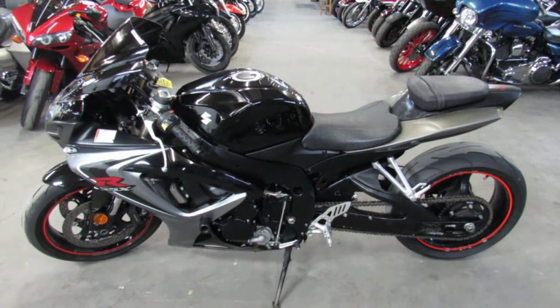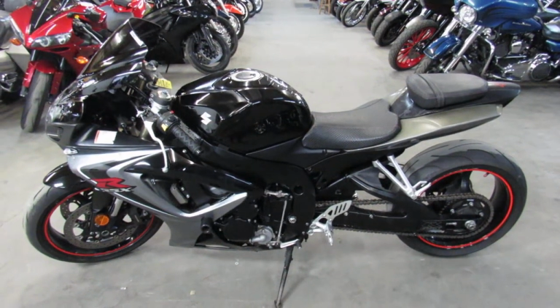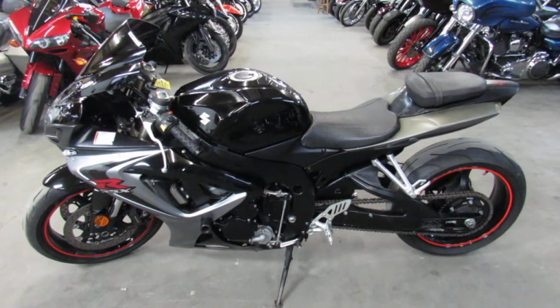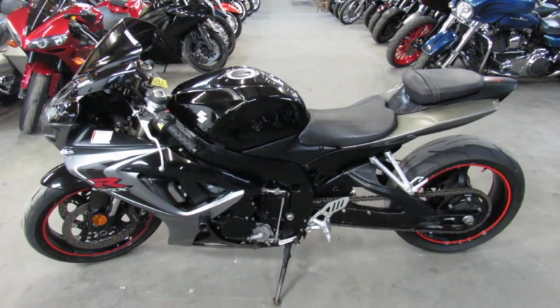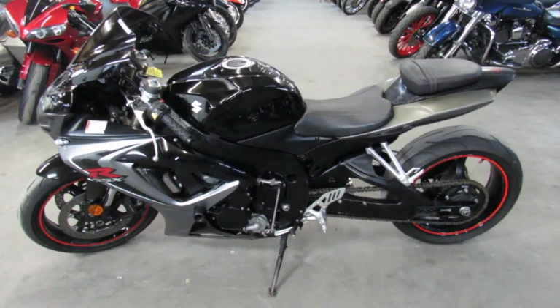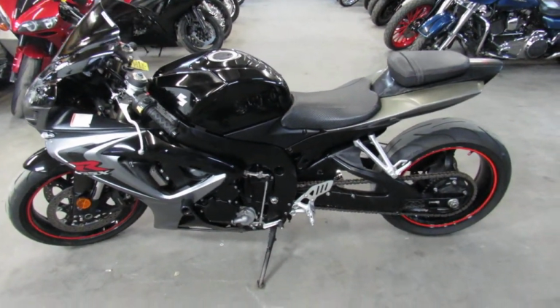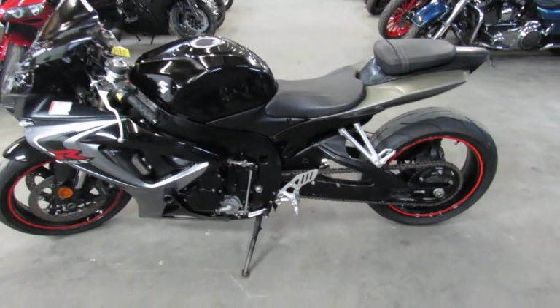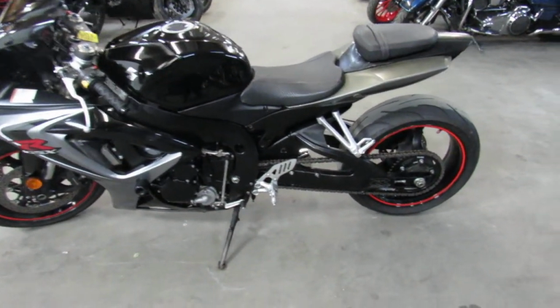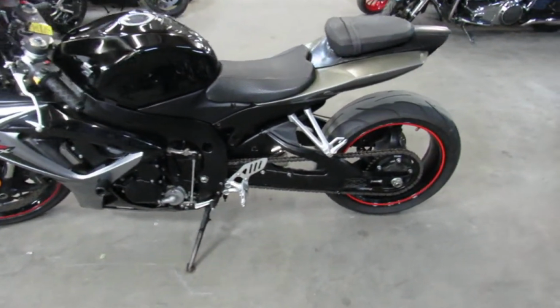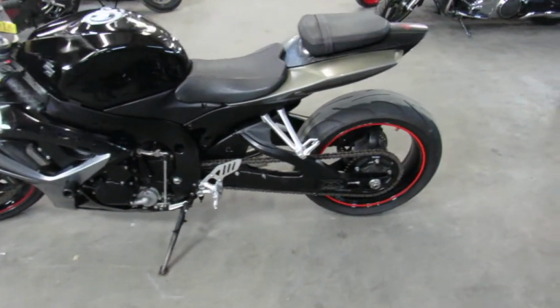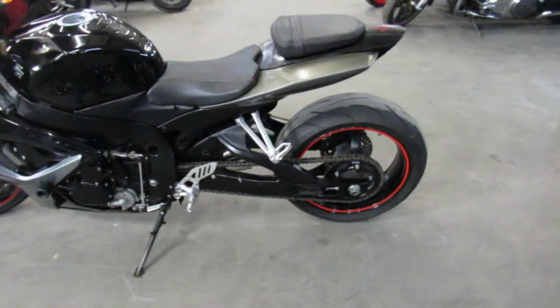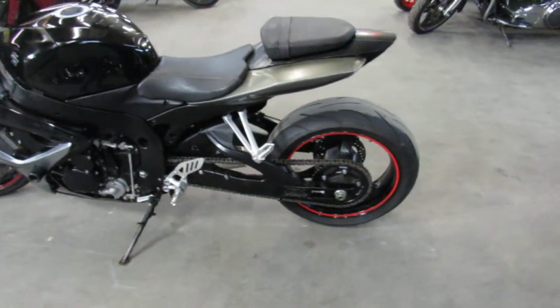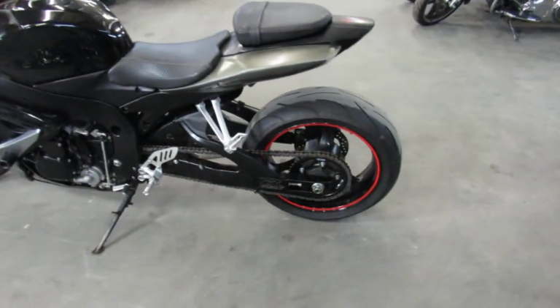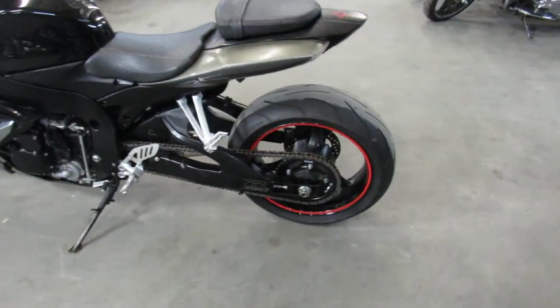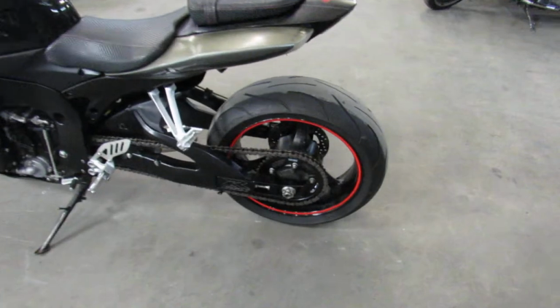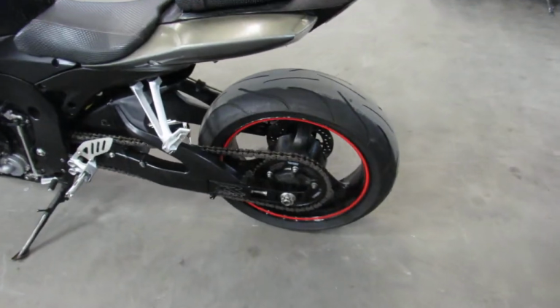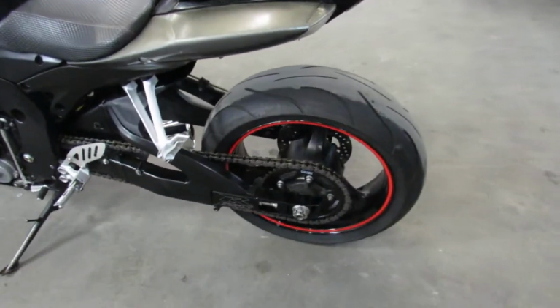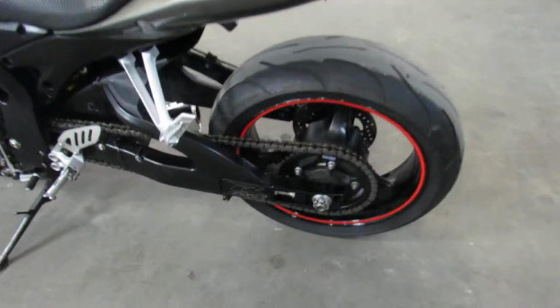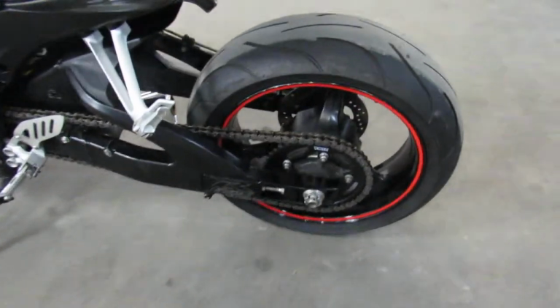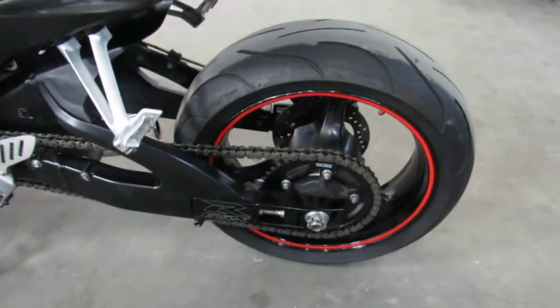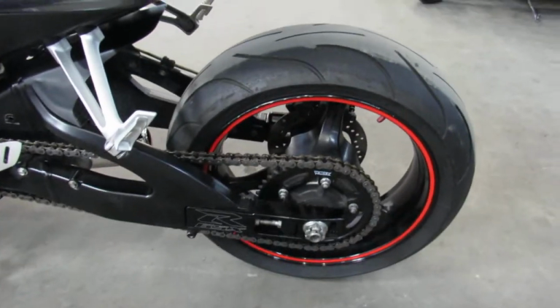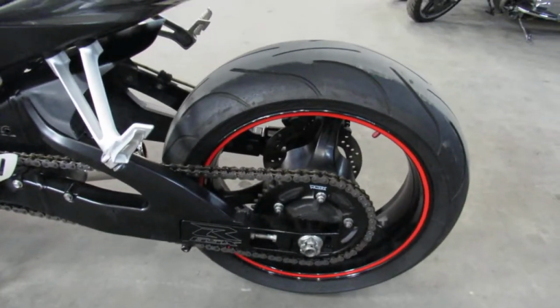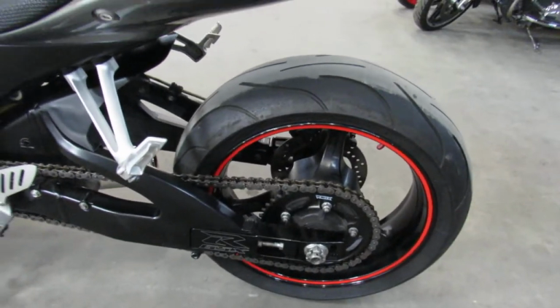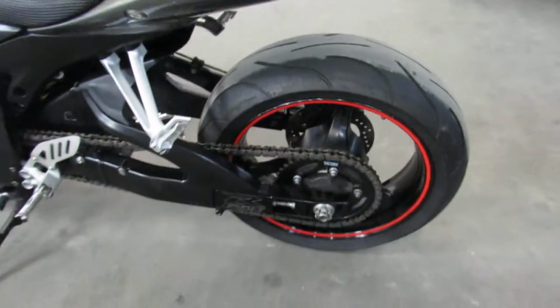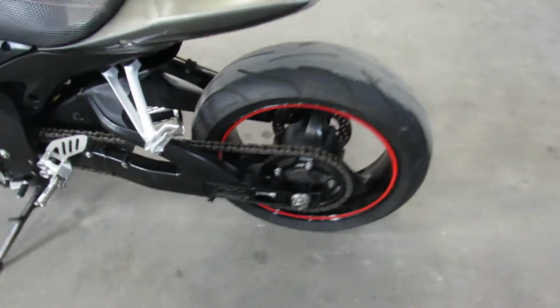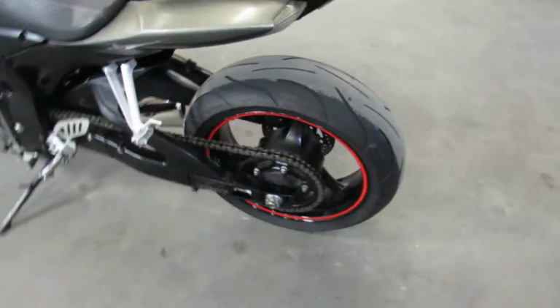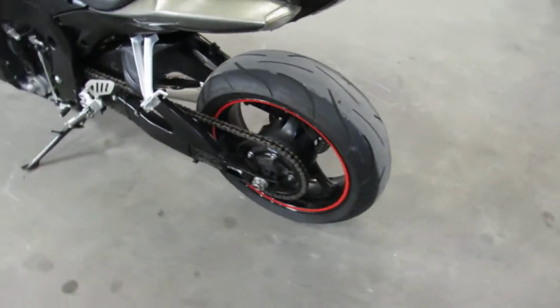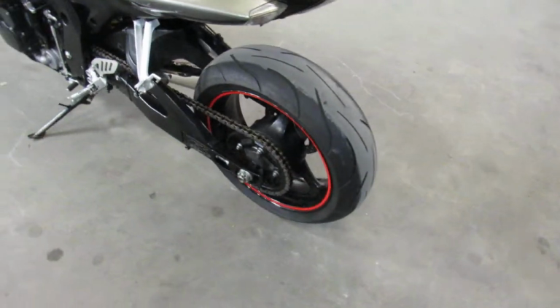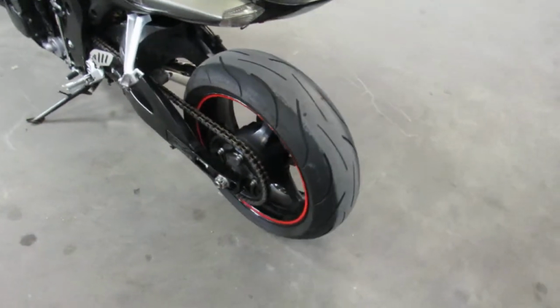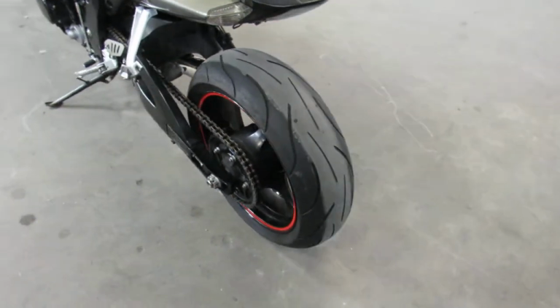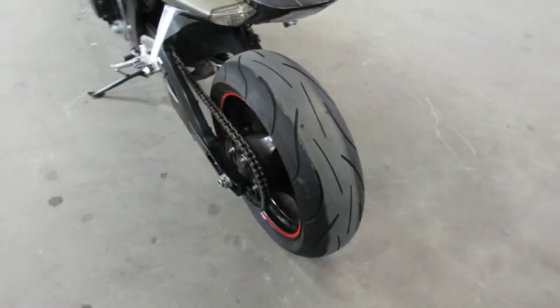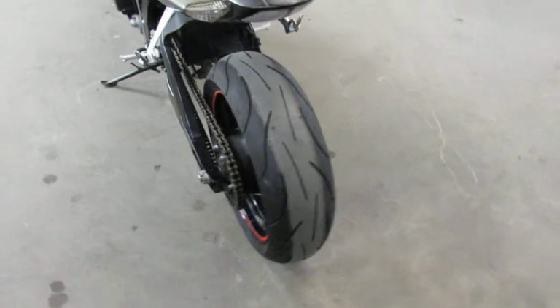Hey guys, ApprovalPowerSports.com here doing some videos on some bikes we just got in. Anybody looking for a sport bike, give us a call. Over 200 pre-owned in stock, ready to go.